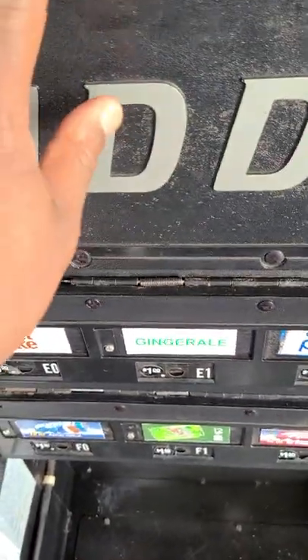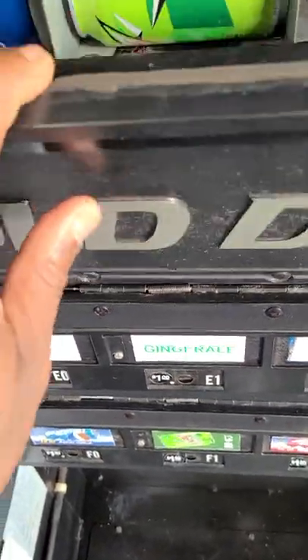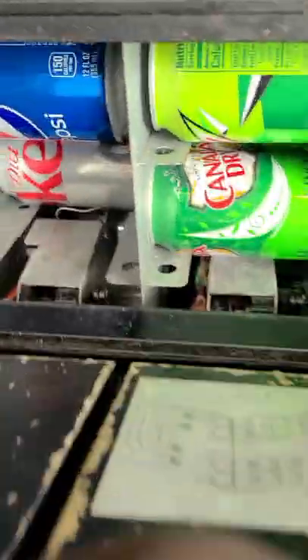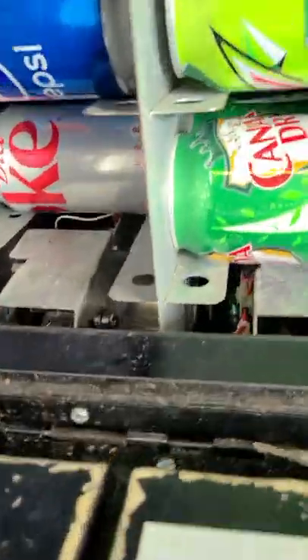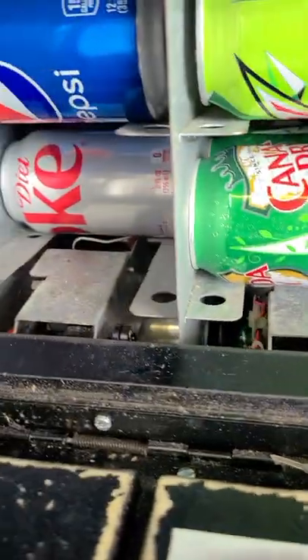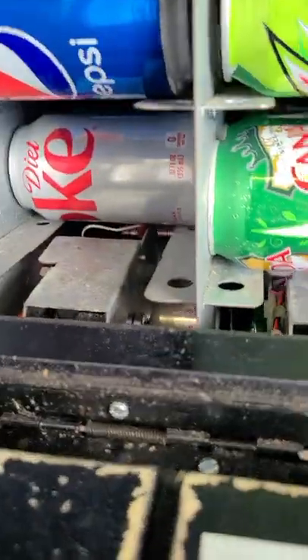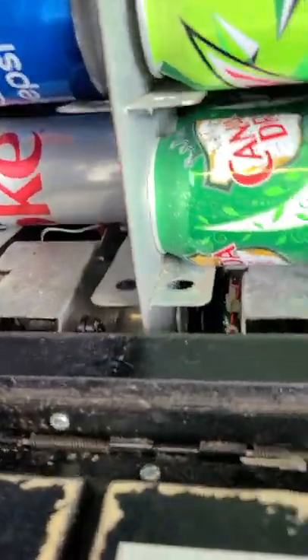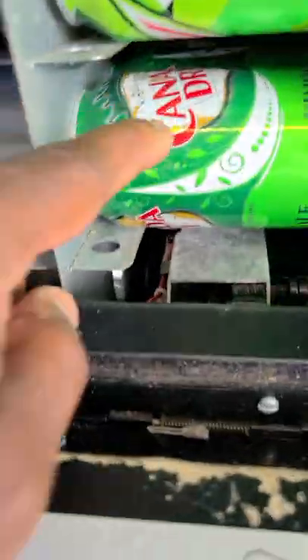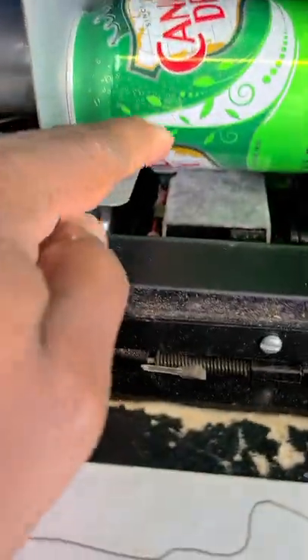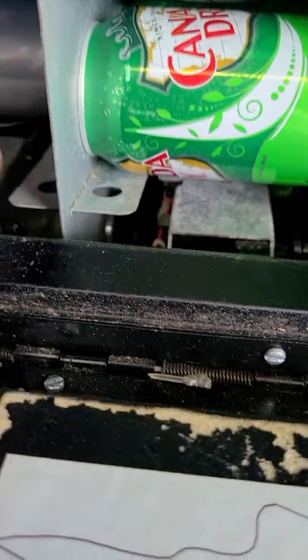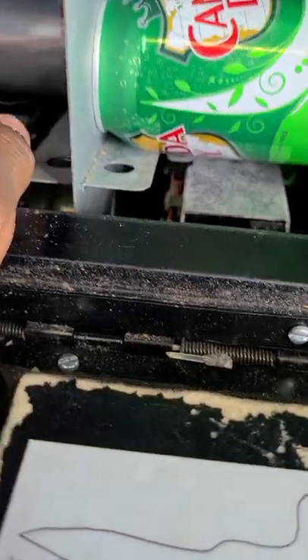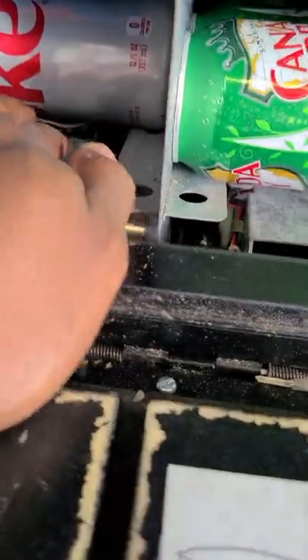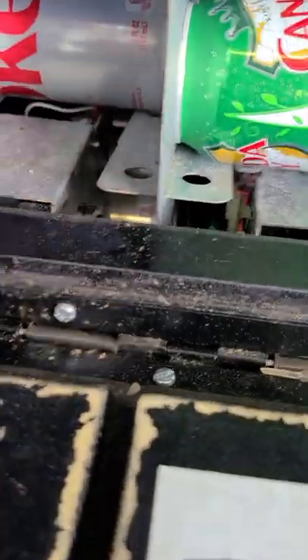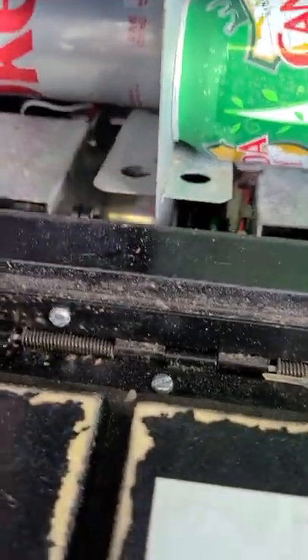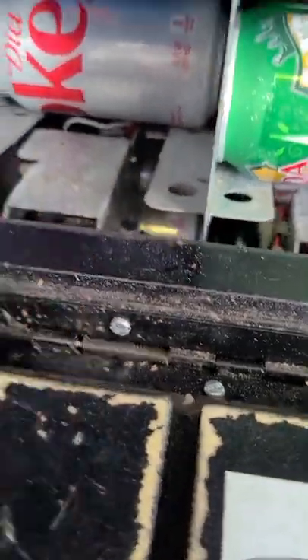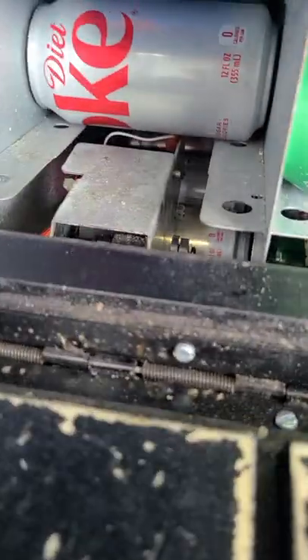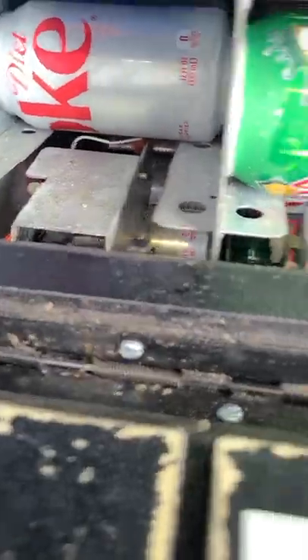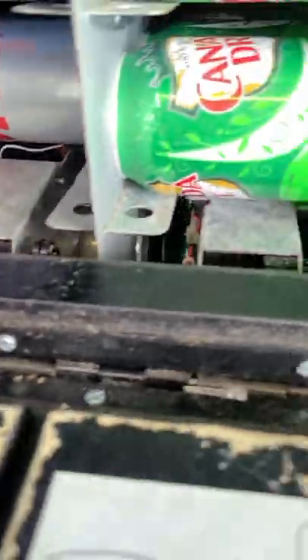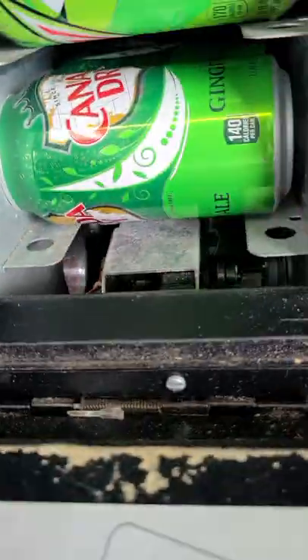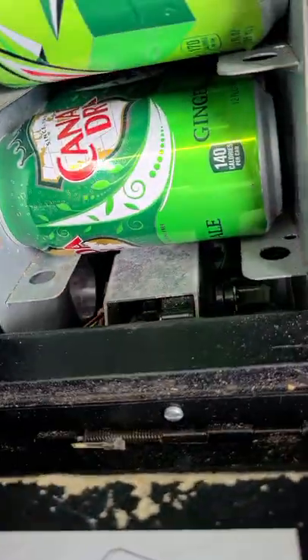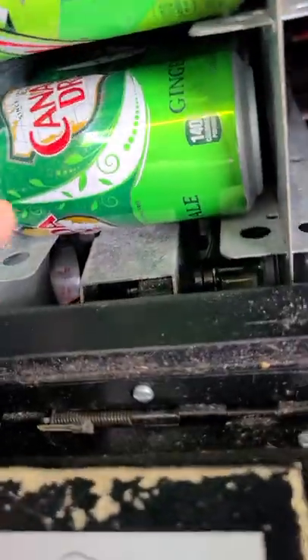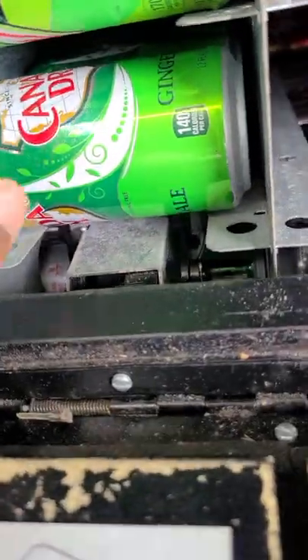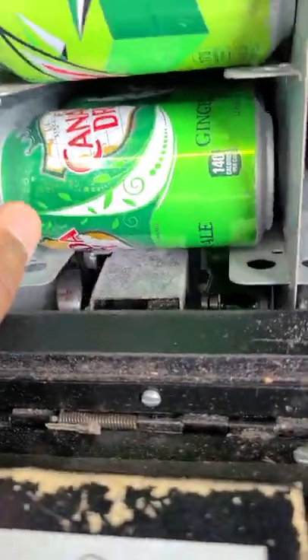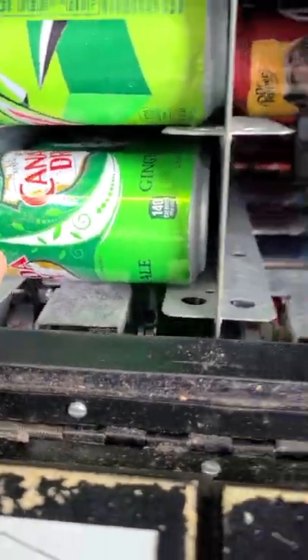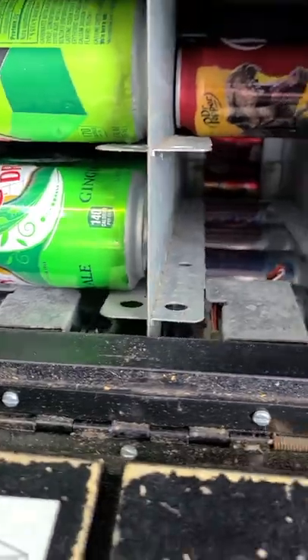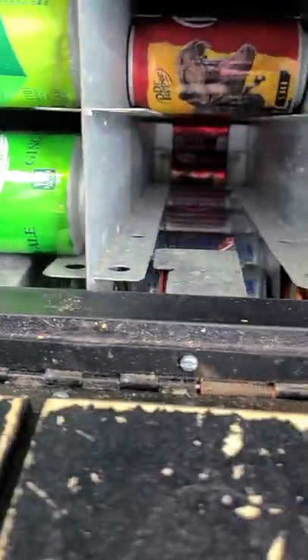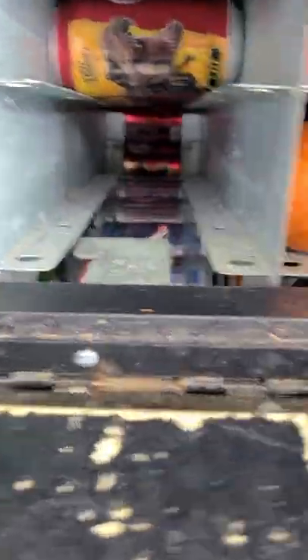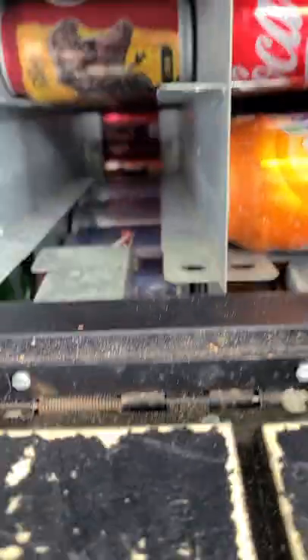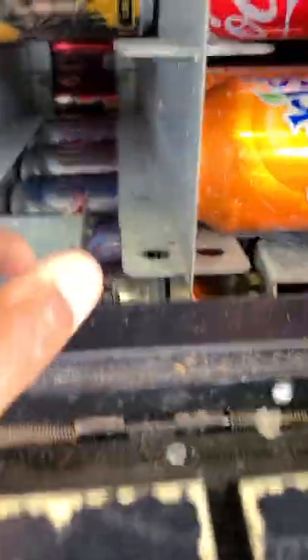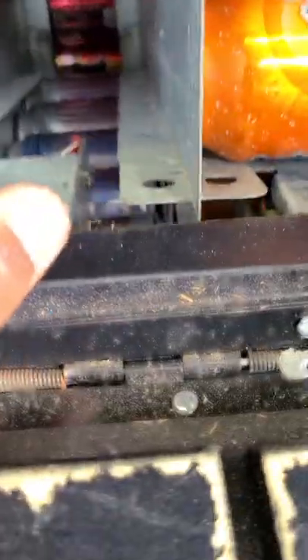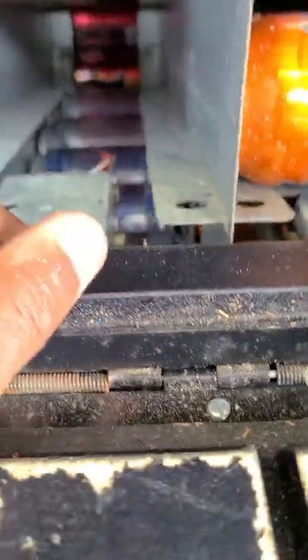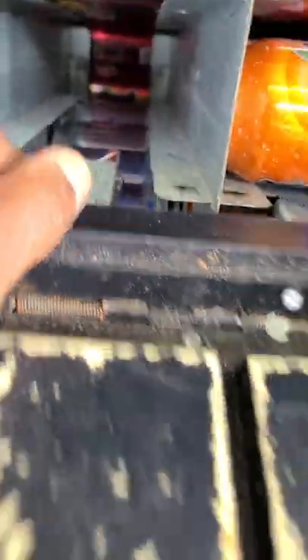Let's pull this down. As you can see, Ginger Ale right here, Diet Coke right here. I just vended the first one and this thing is still full. The Pepsi and the Diet Pepsi aren't doing well either — Diet Pepsi ain't rocking out.